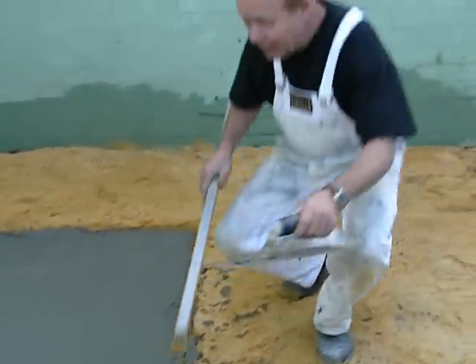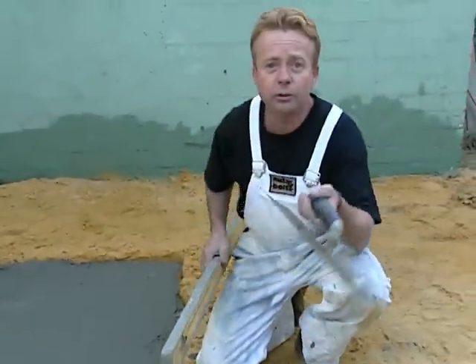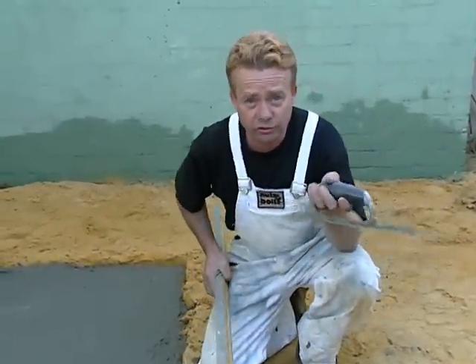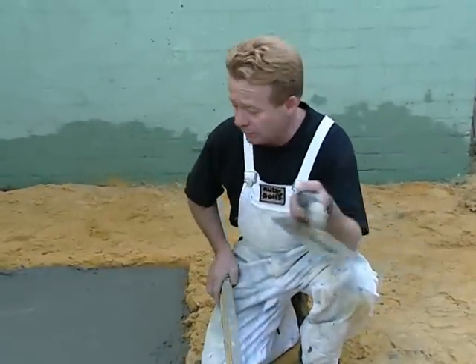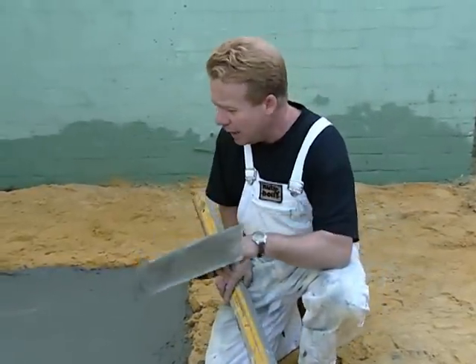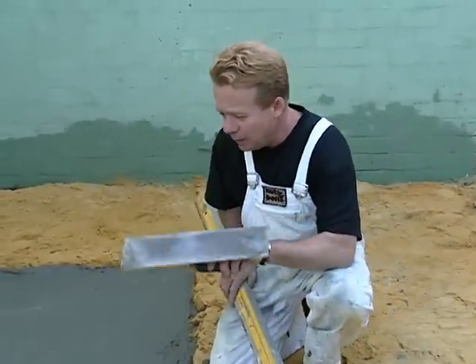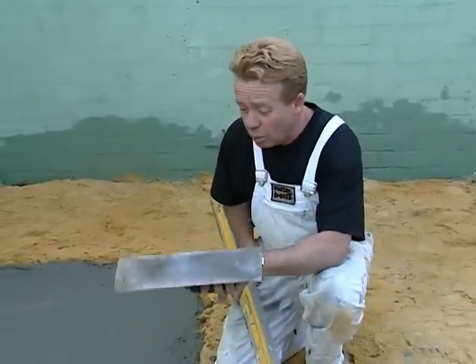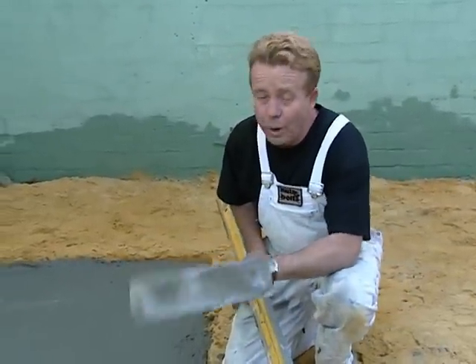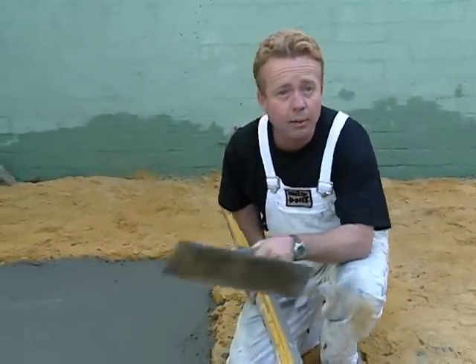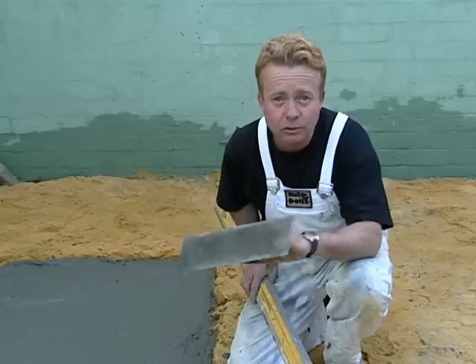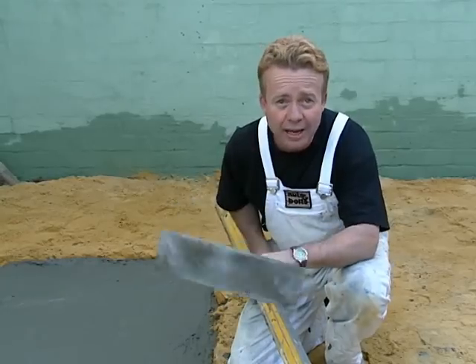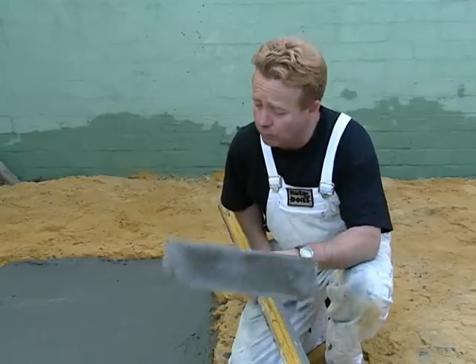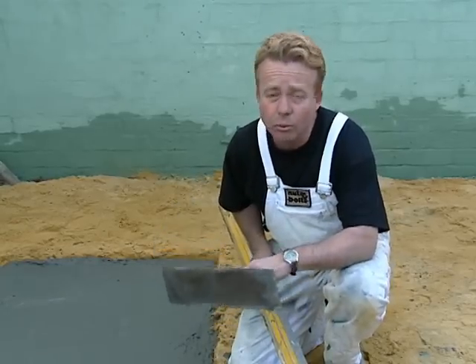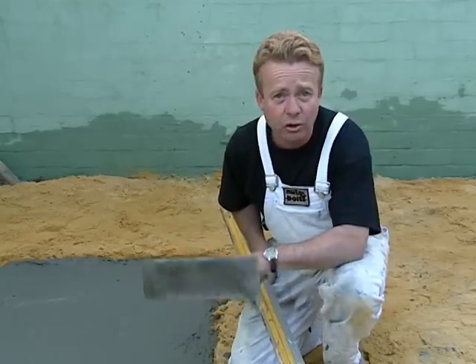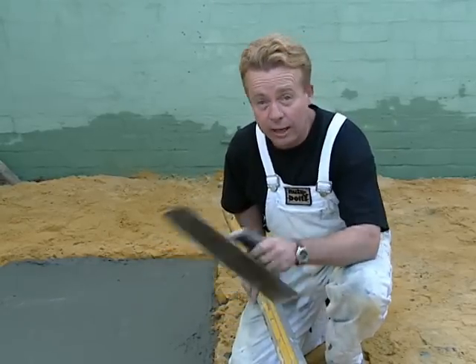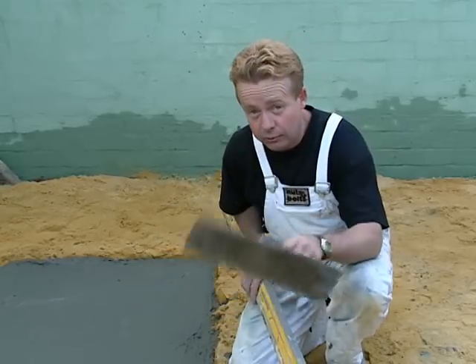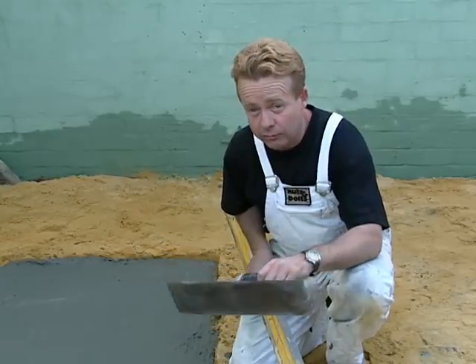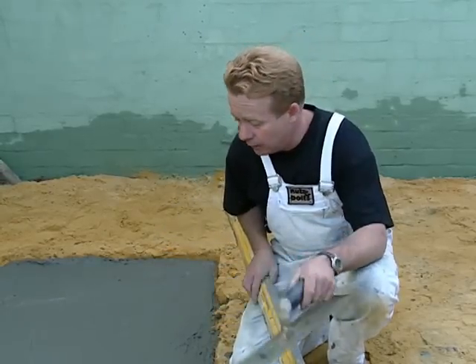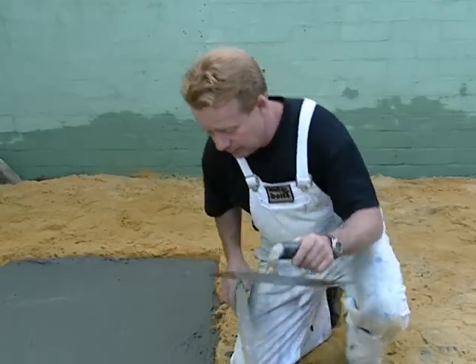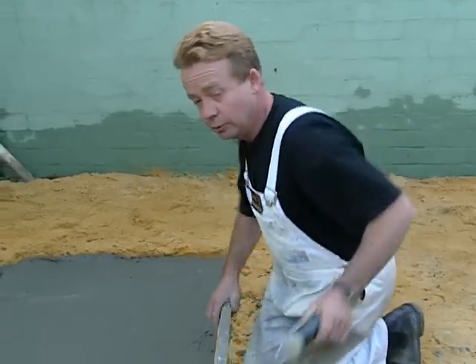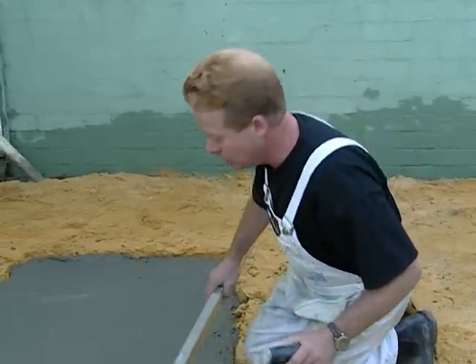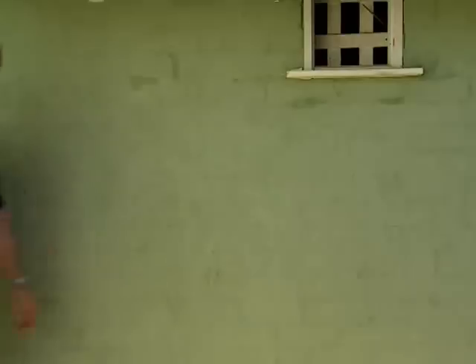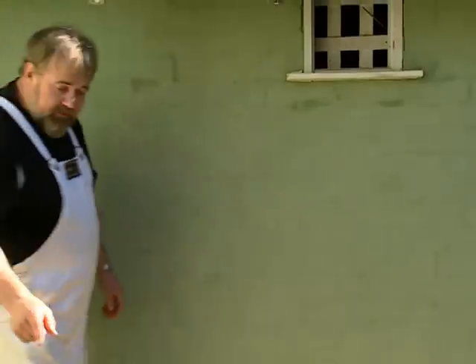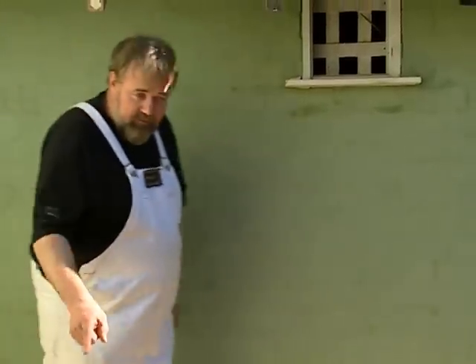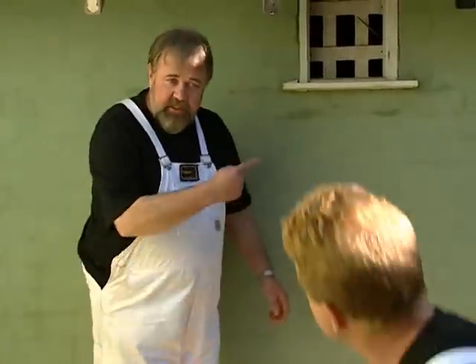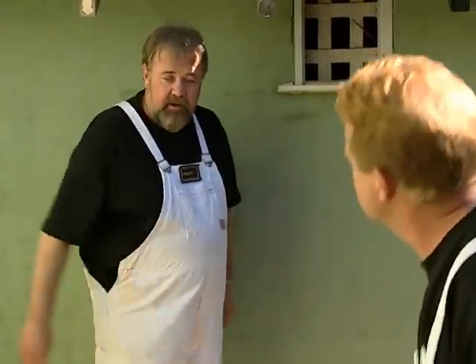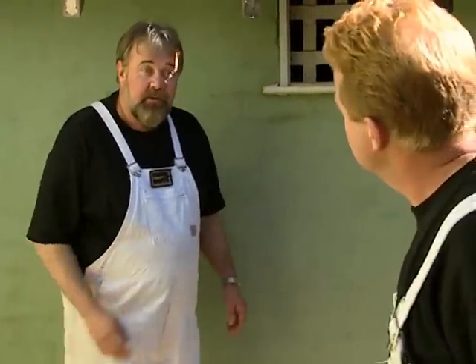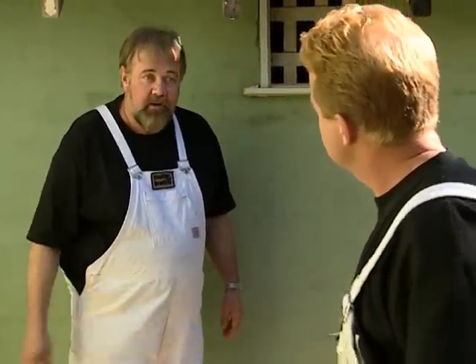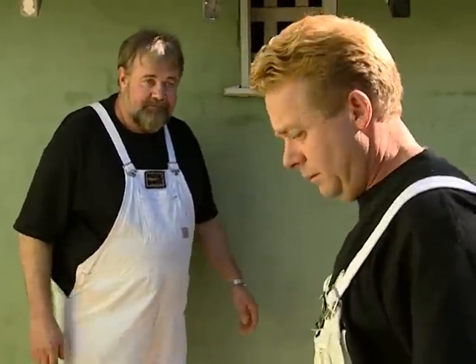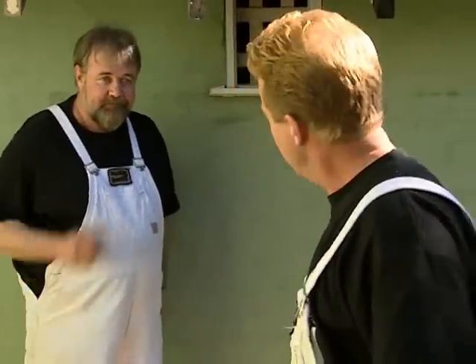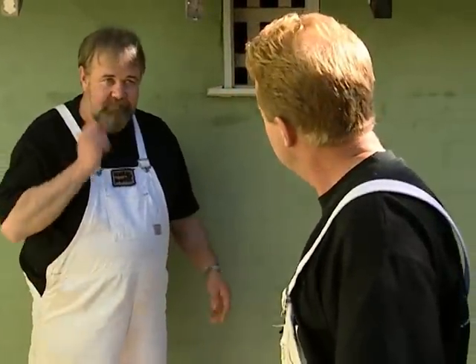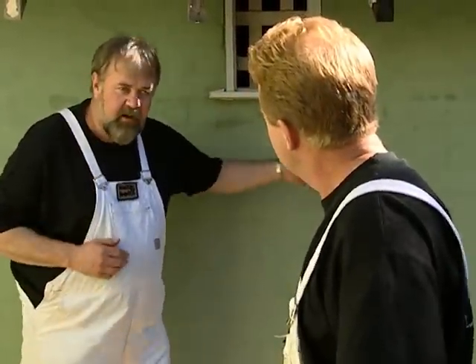We'll hand-screed the rest and check the levels. It's really quite wet now, but it won't stay wet. It won't hold the moisture long in this sand, so you've got to act fairly quickly before it goes off. And while that's going off, let's go and check the marinade and make sure the meat's not... going off.